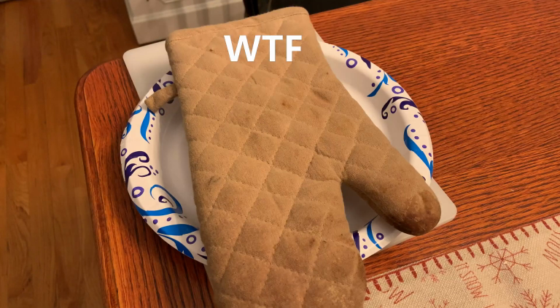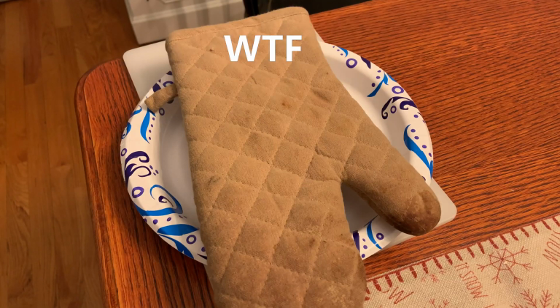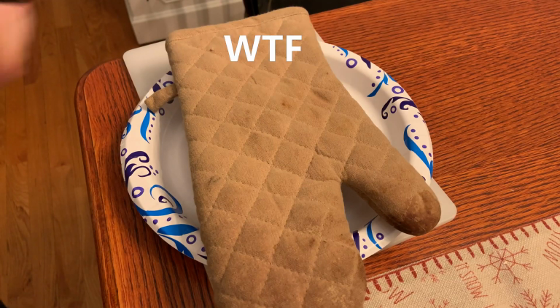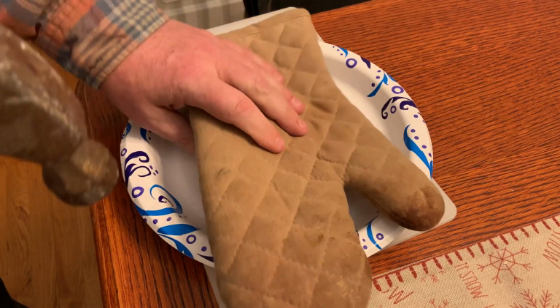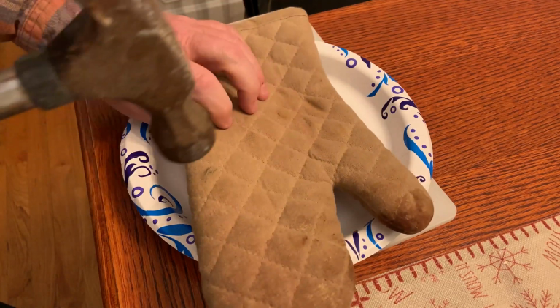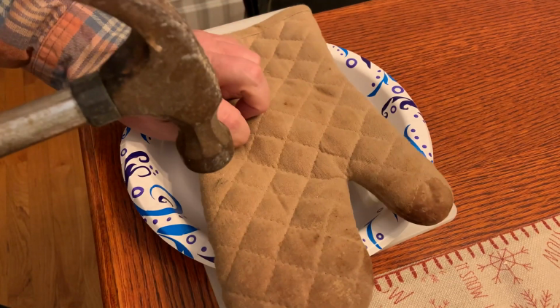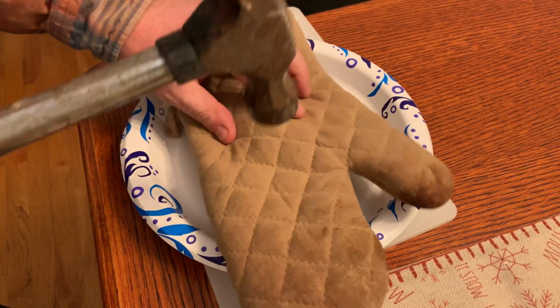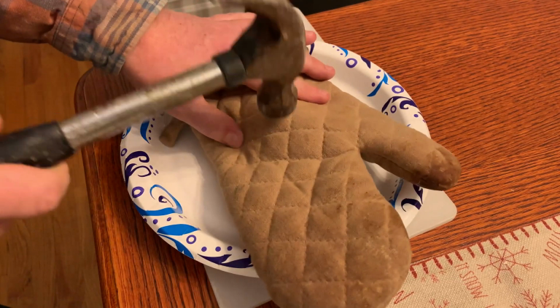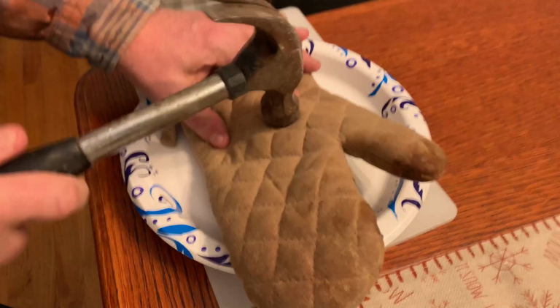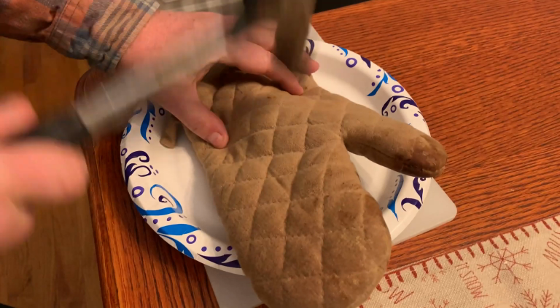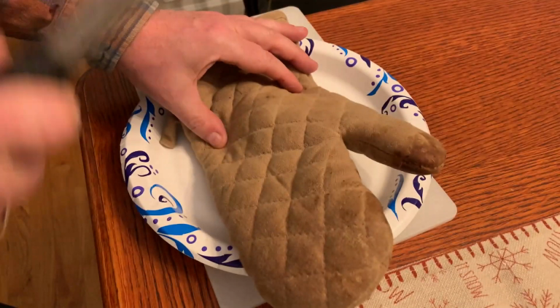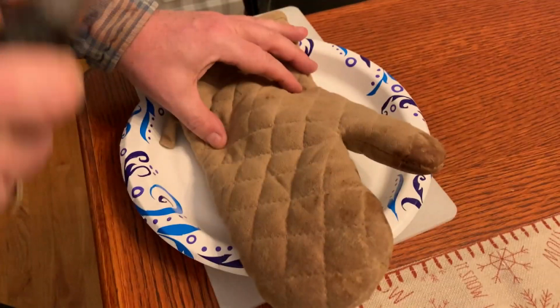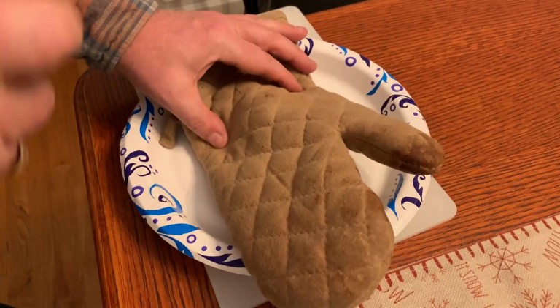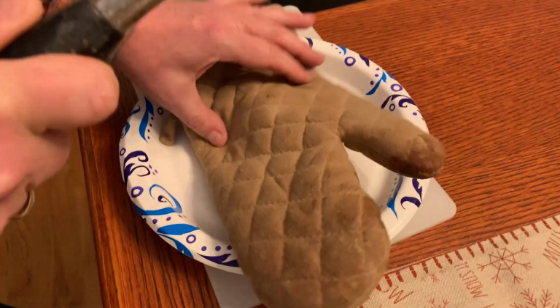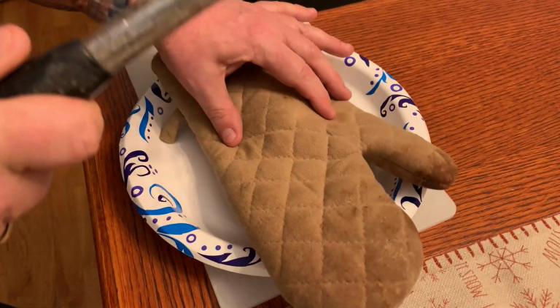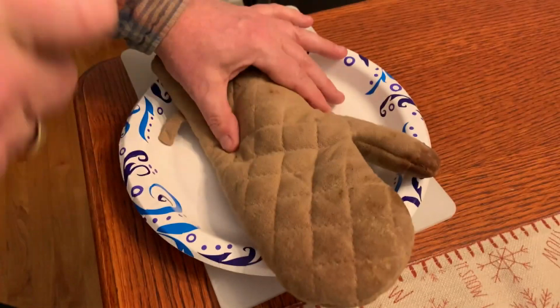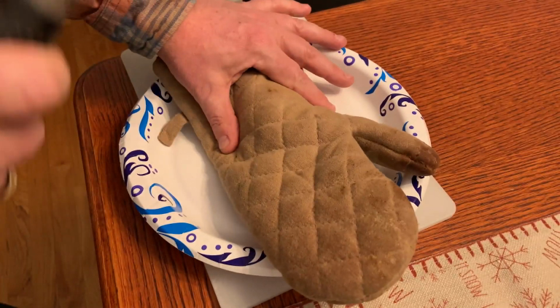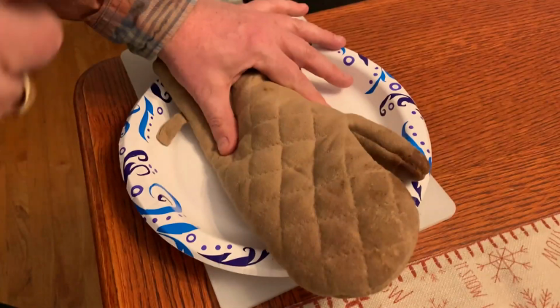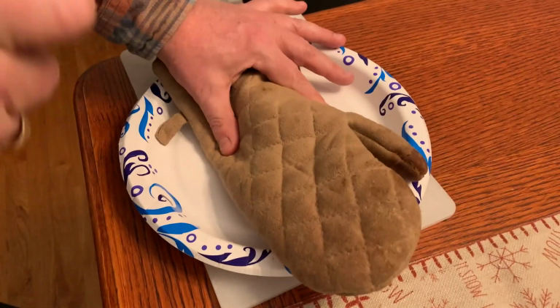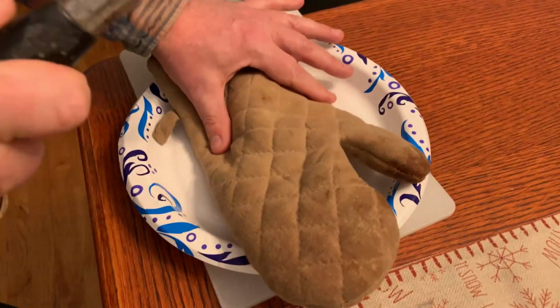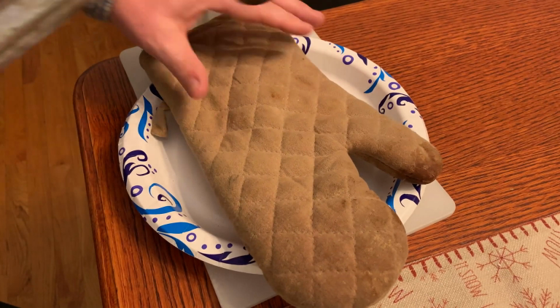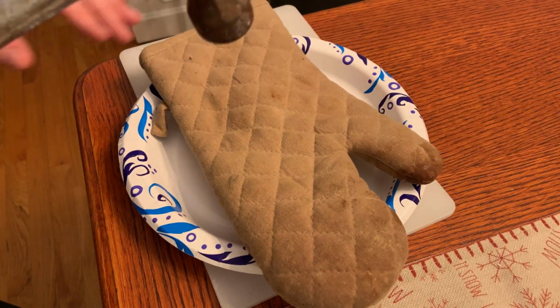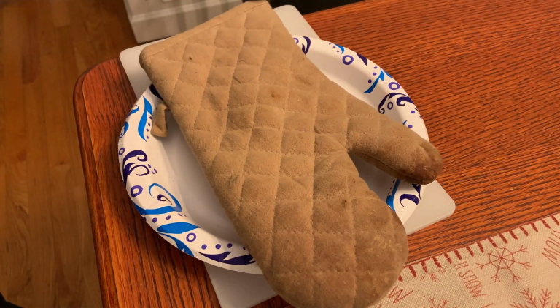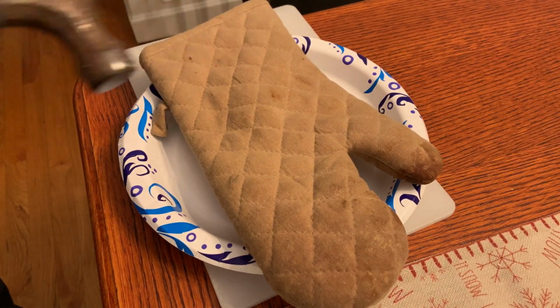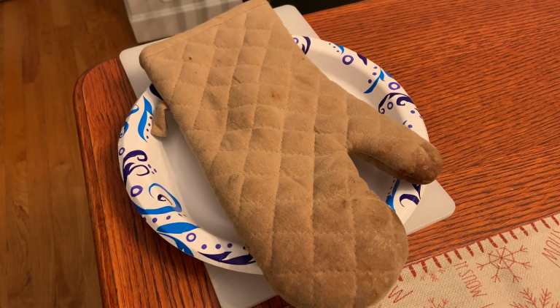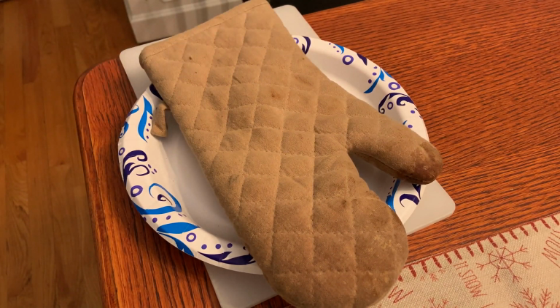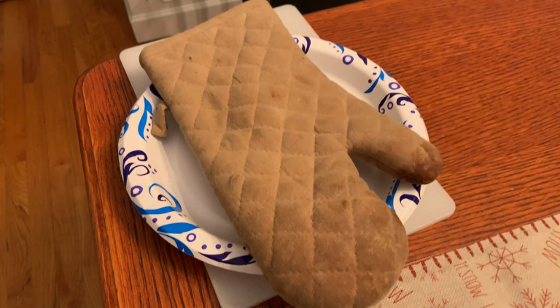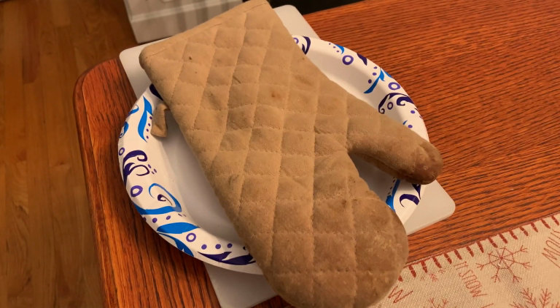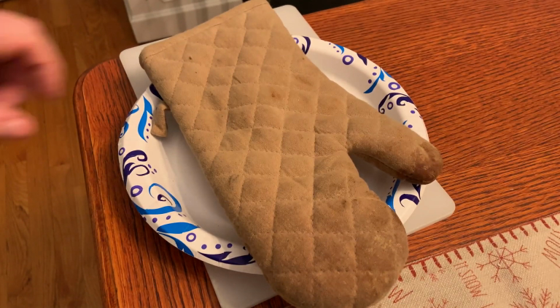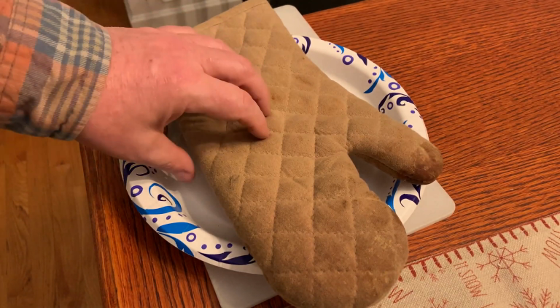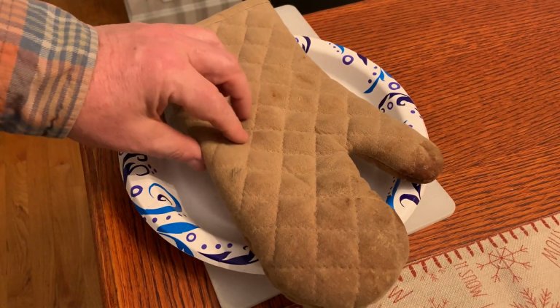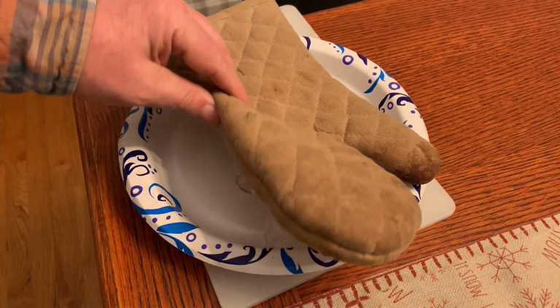I'll put this dirty oven mitt over it and give it a crack. Give it another crack.